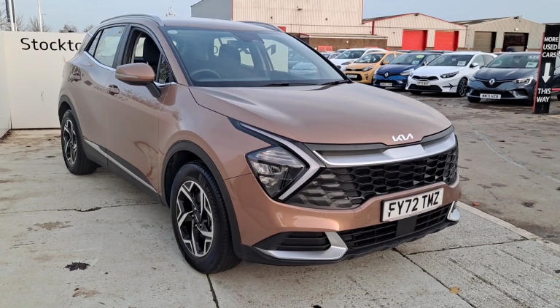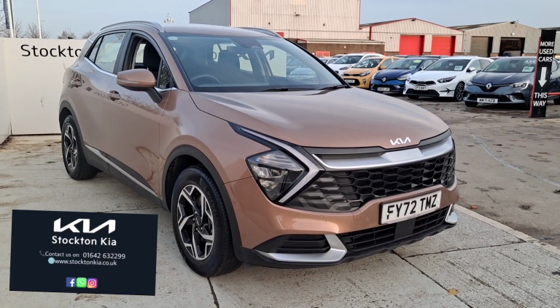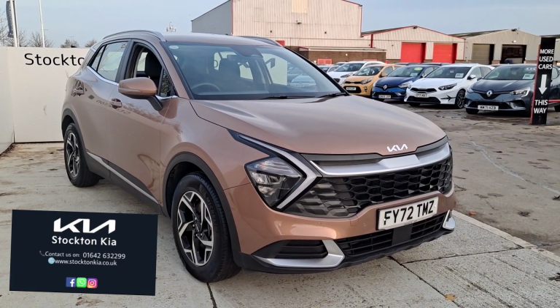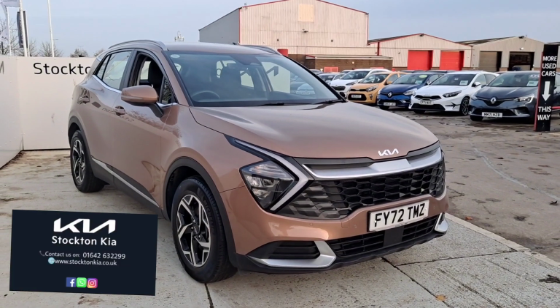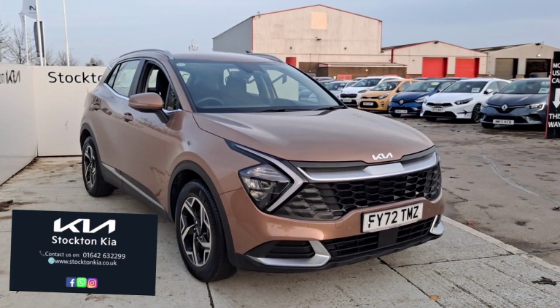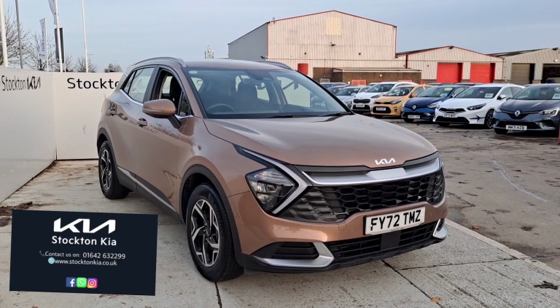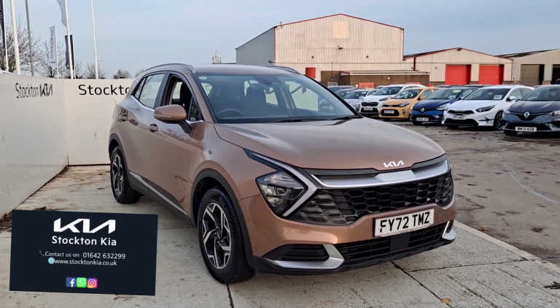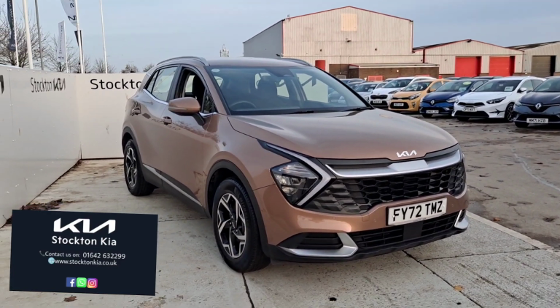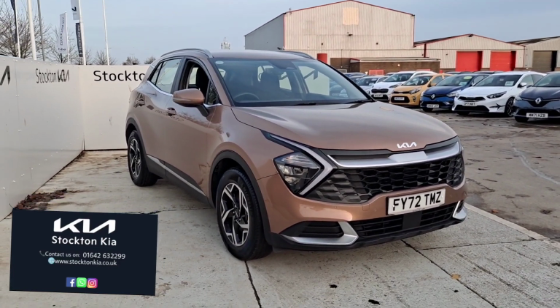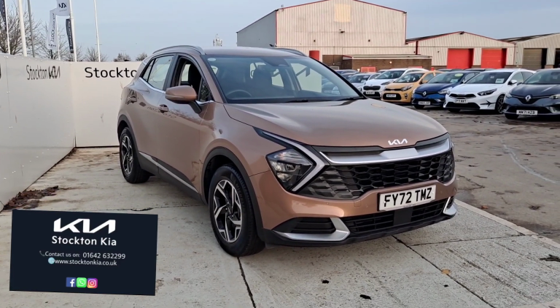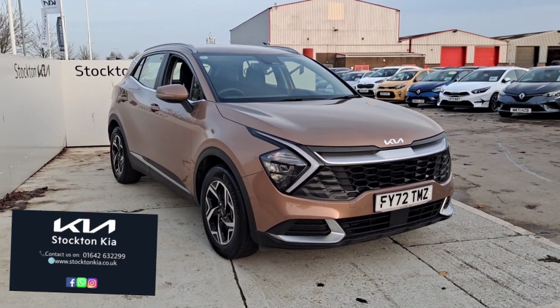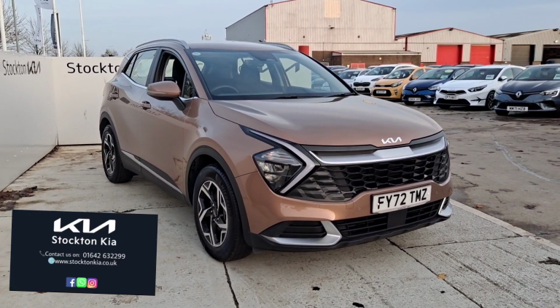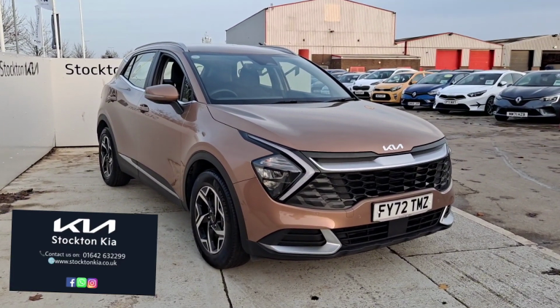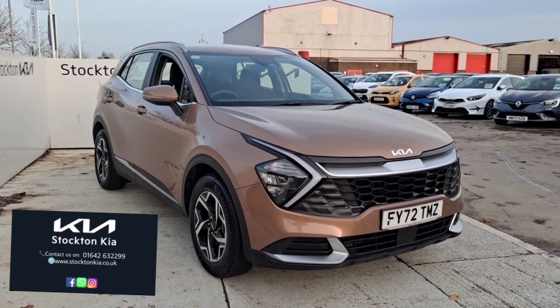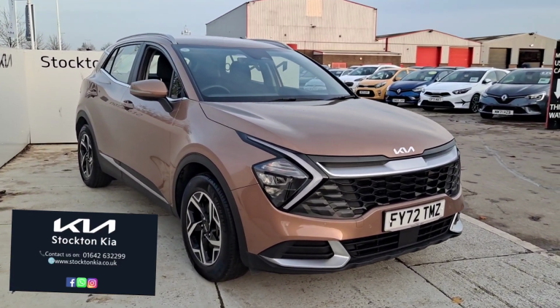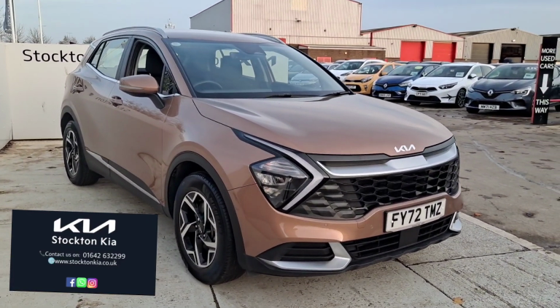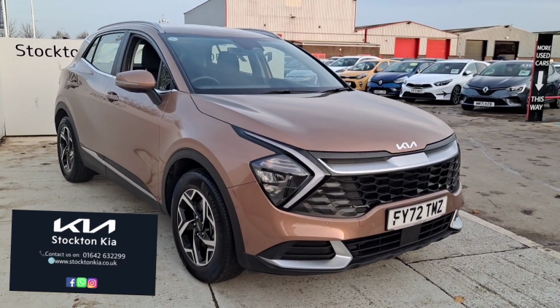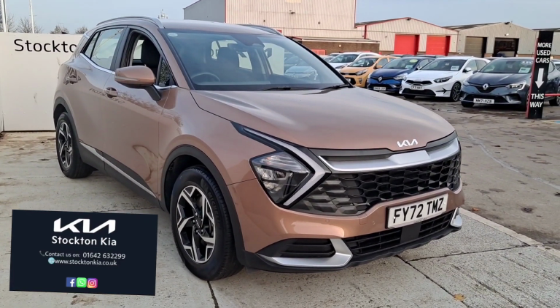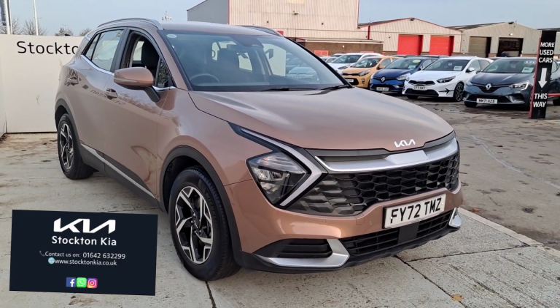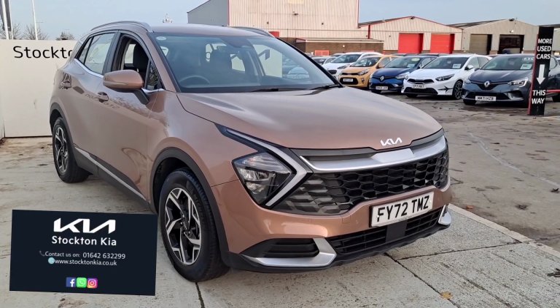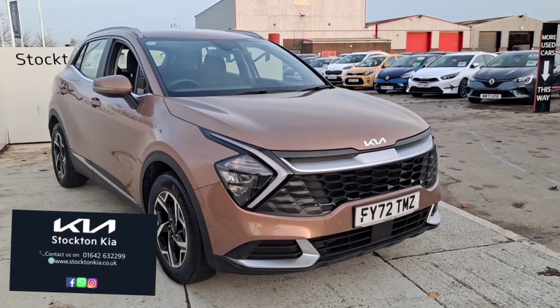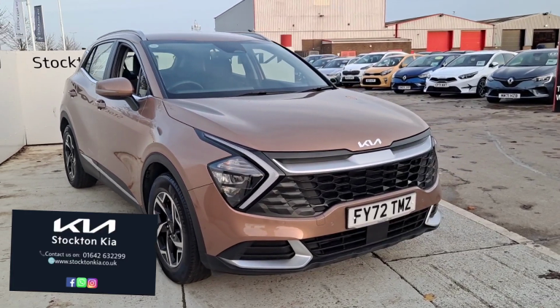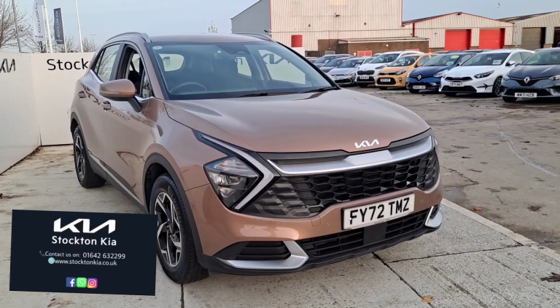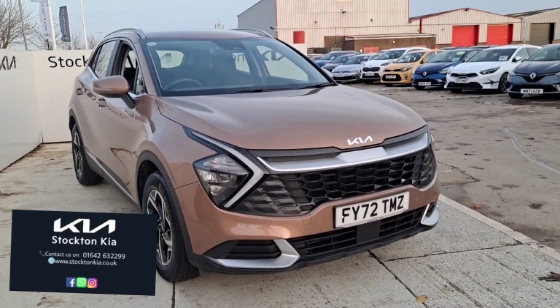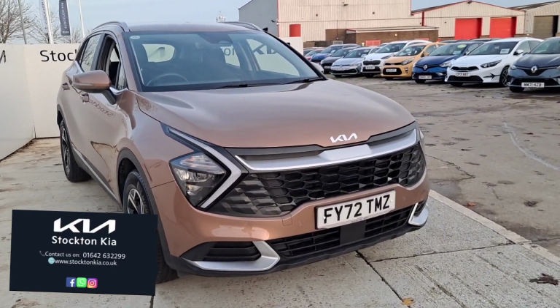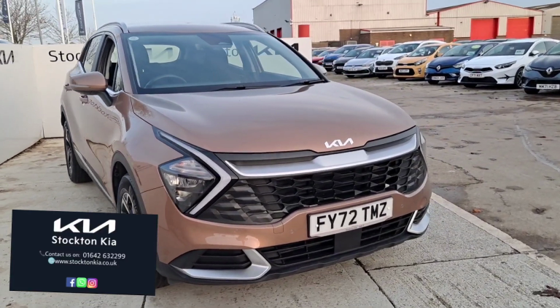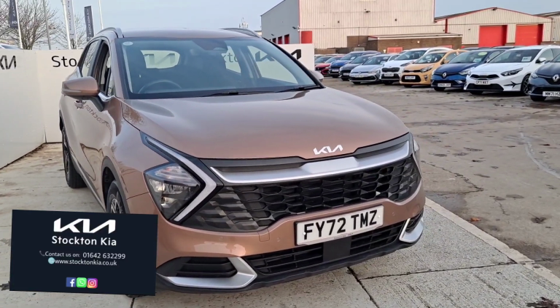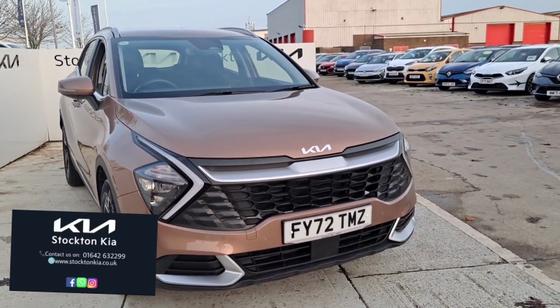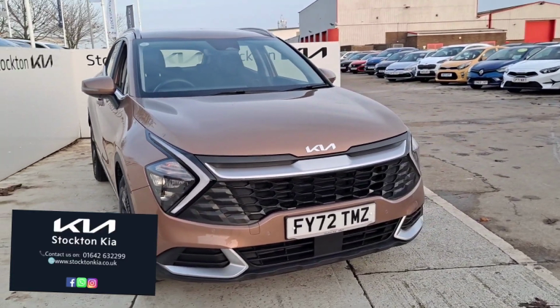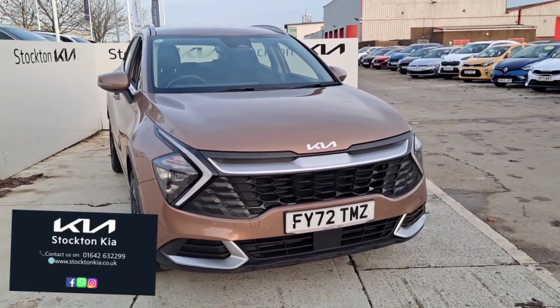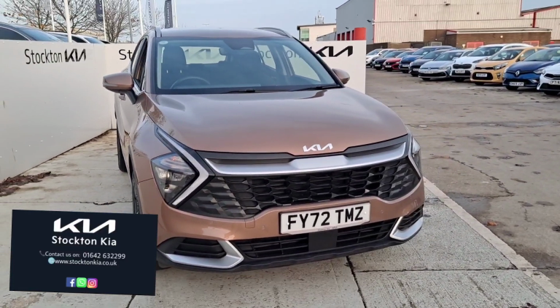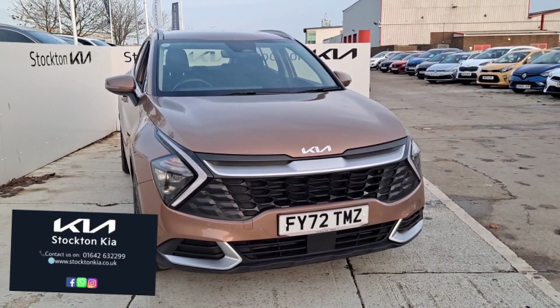Hi there, welcome to Totten Kia. It's a machine bronze Kia Sportage 2, just over 5,760 miles, finished on the 72 plate in a 1.6 turbo petrol 6-speed manual.